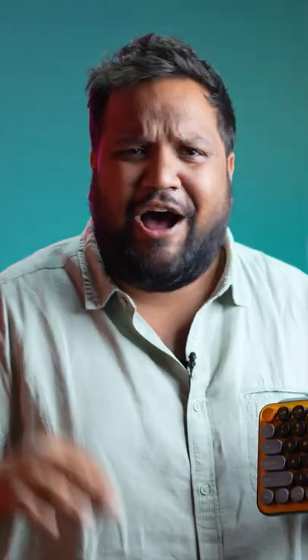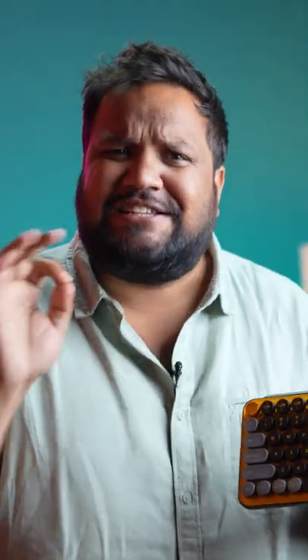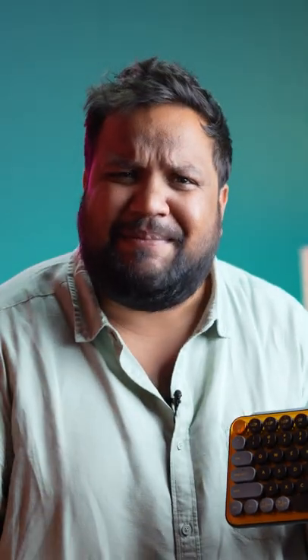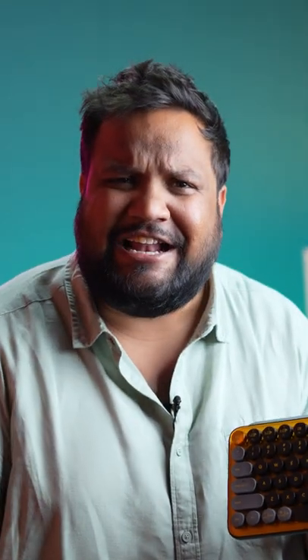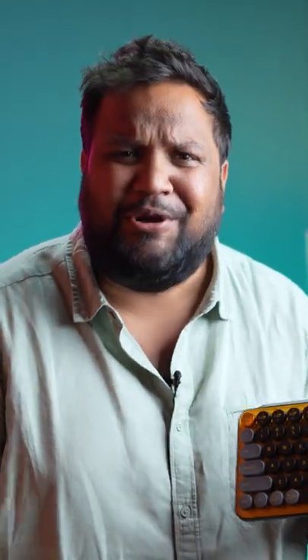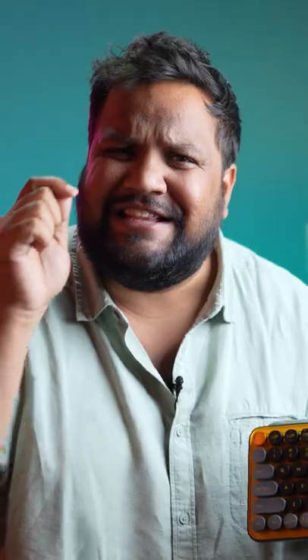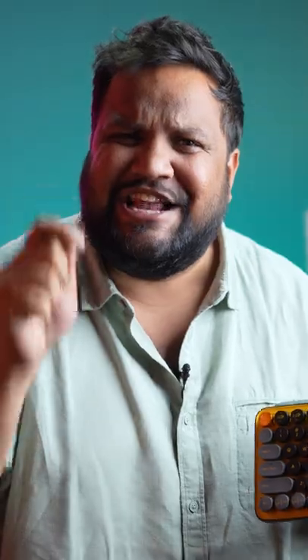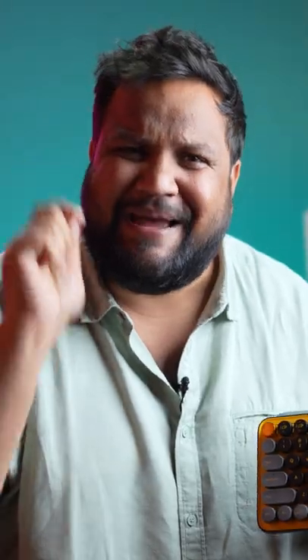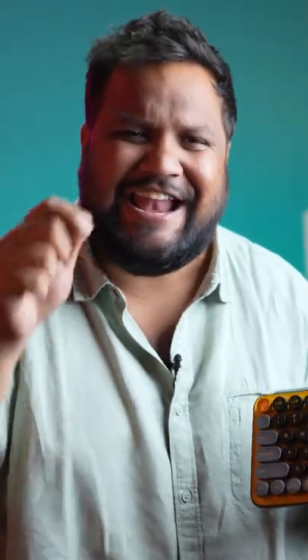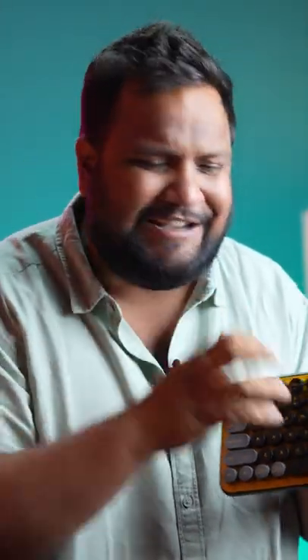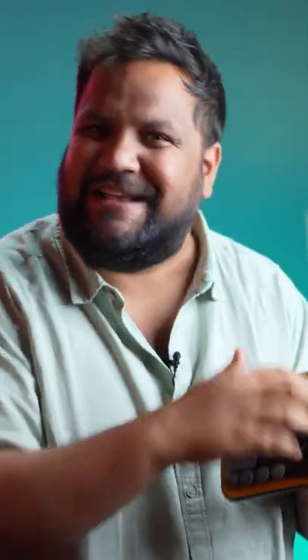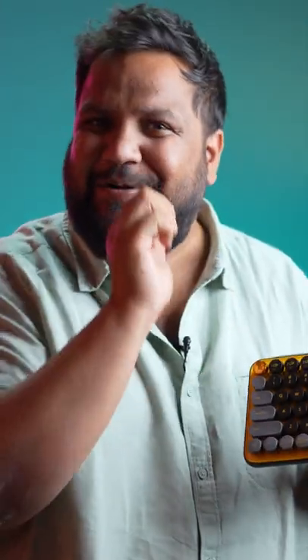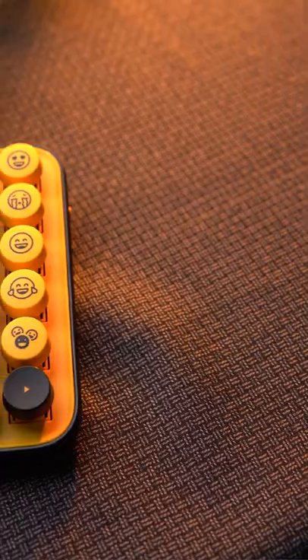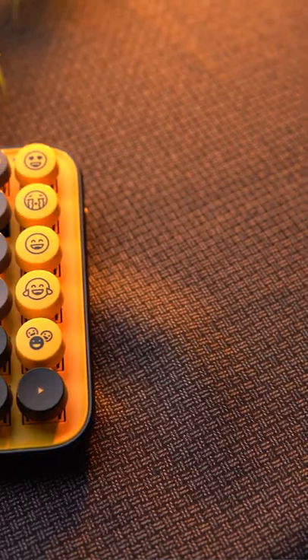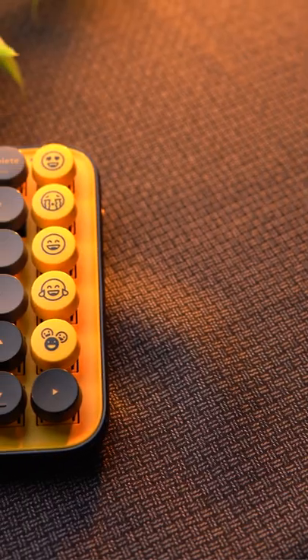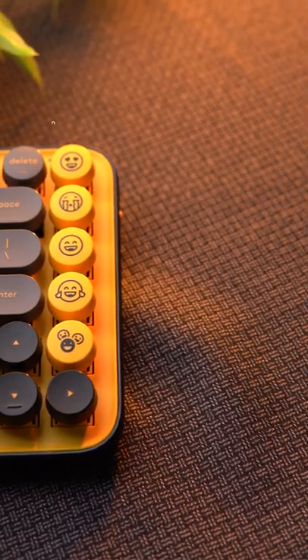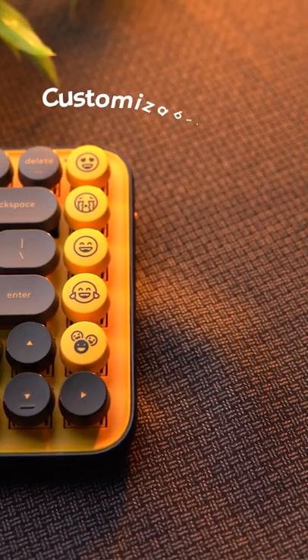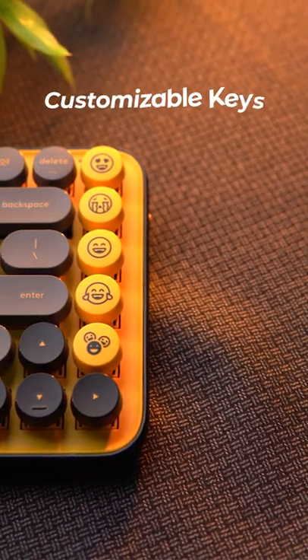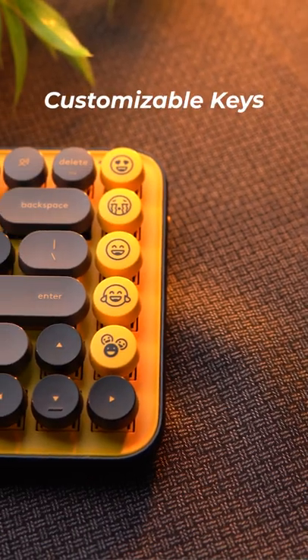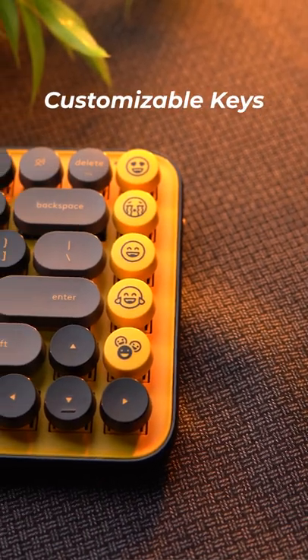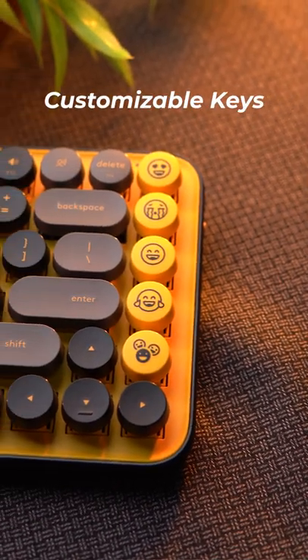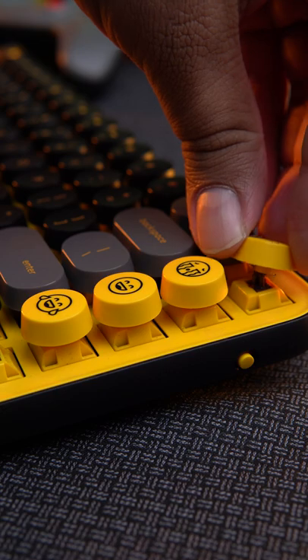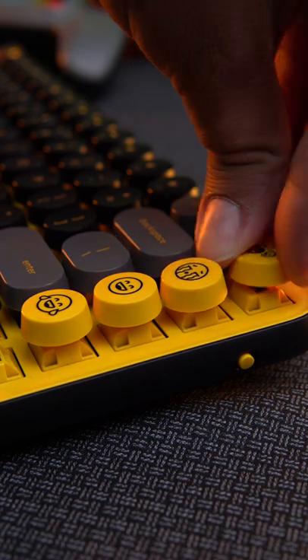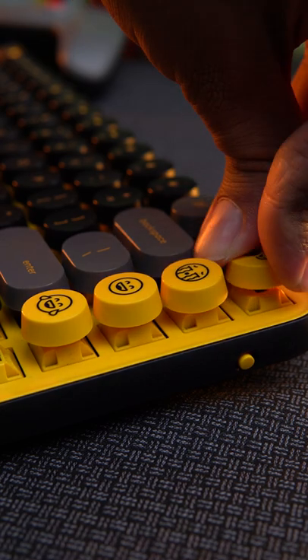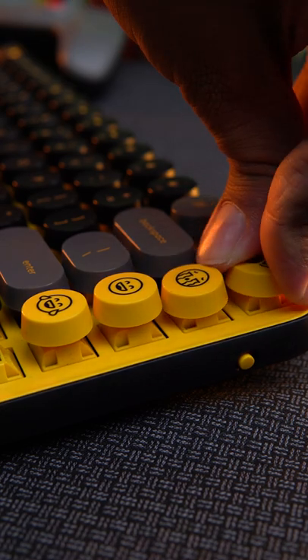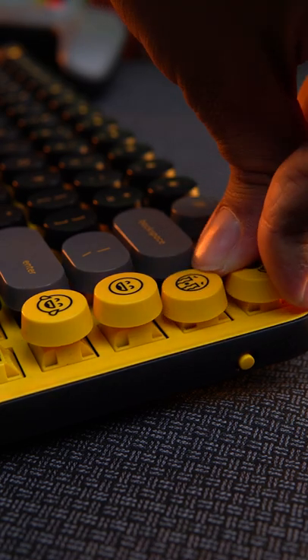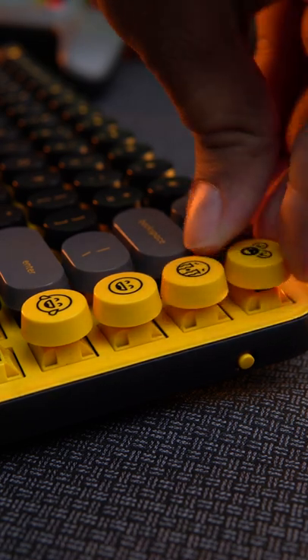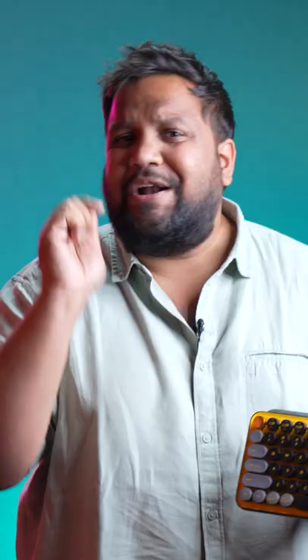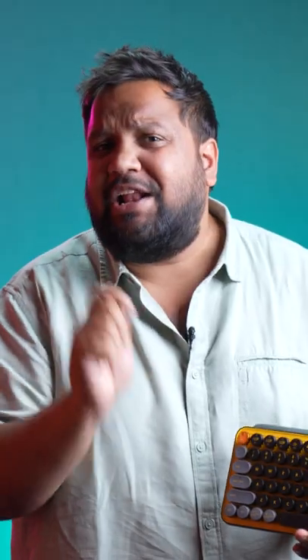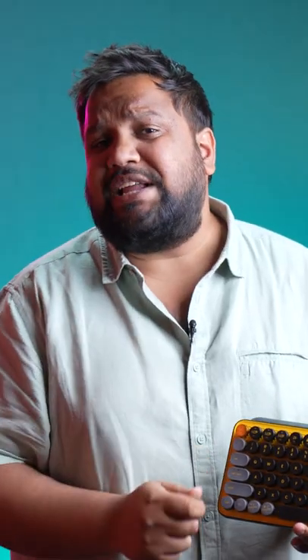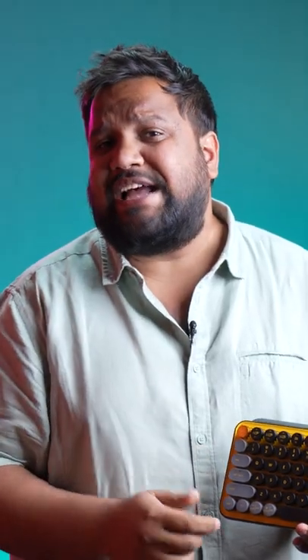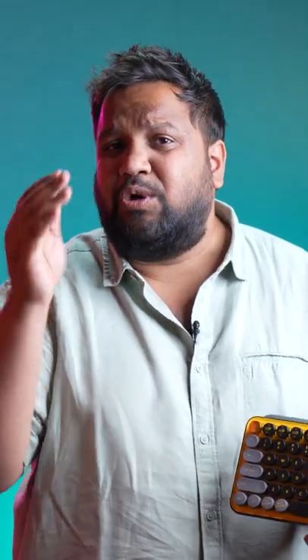Since it's a mechanical keyboard, you get the signature mechanical typing sound. You also get these eight customizable emoji keys, and you can change them to whatever you want.